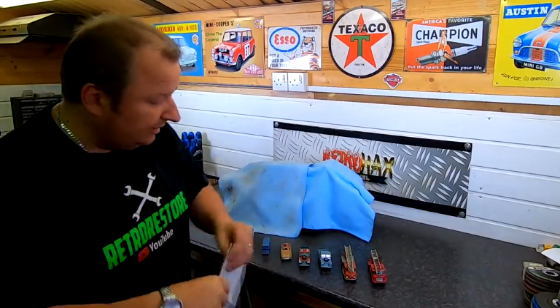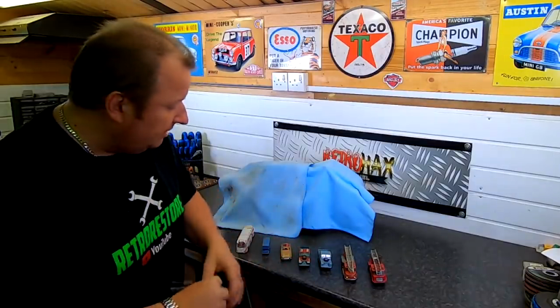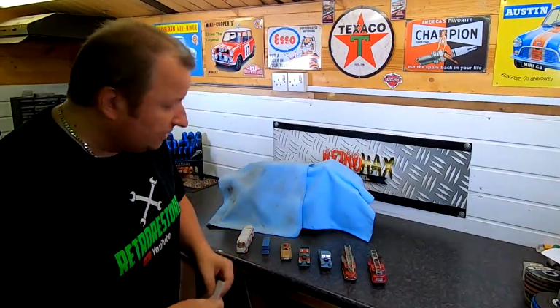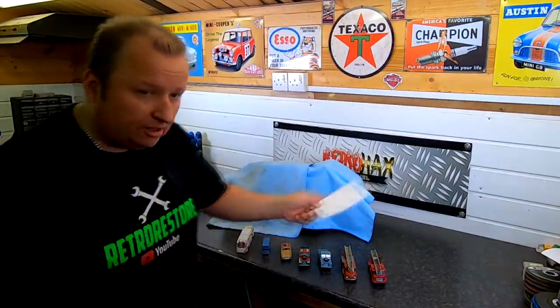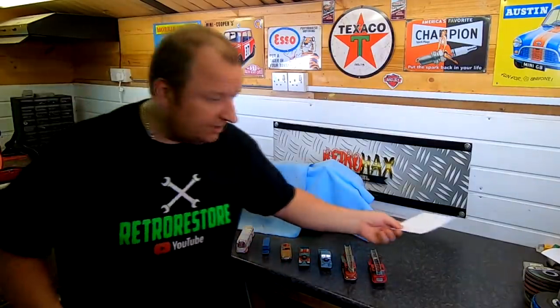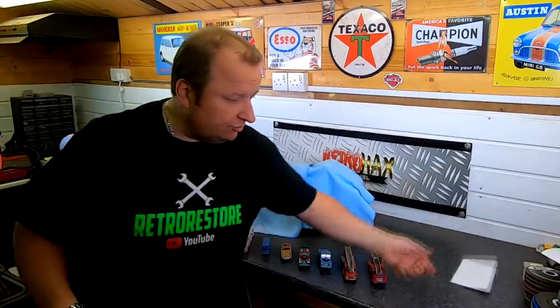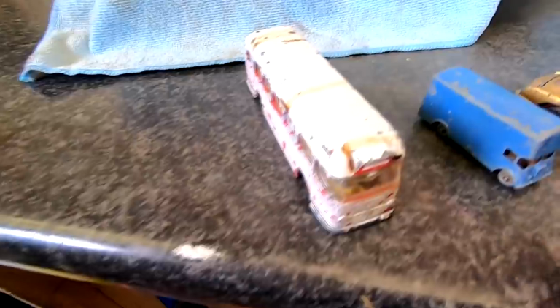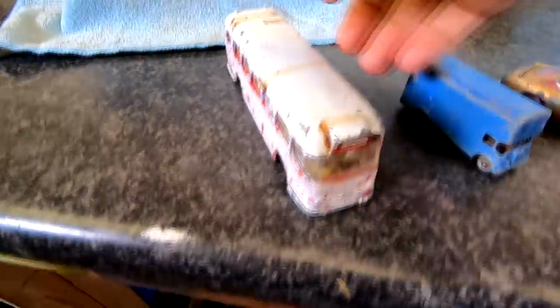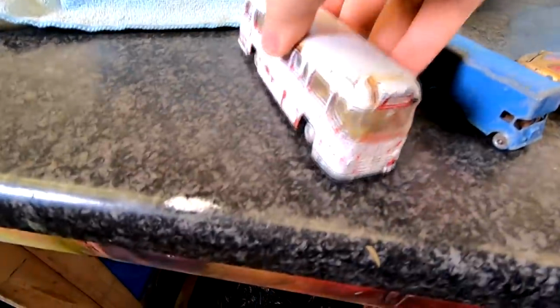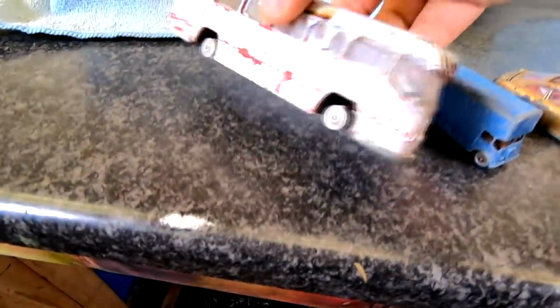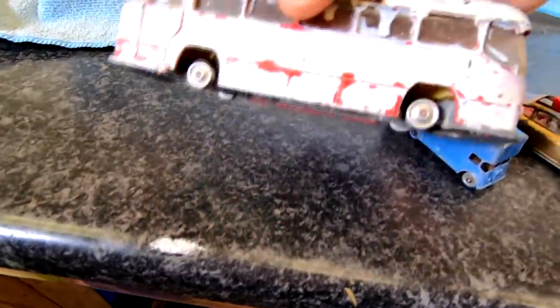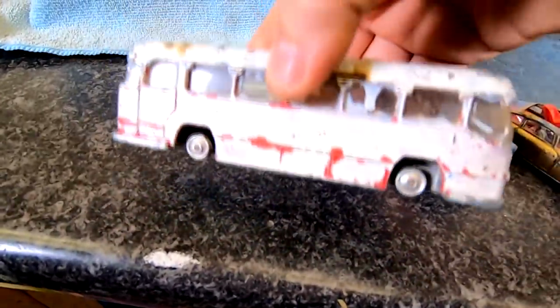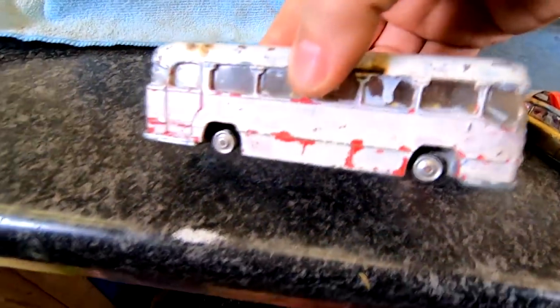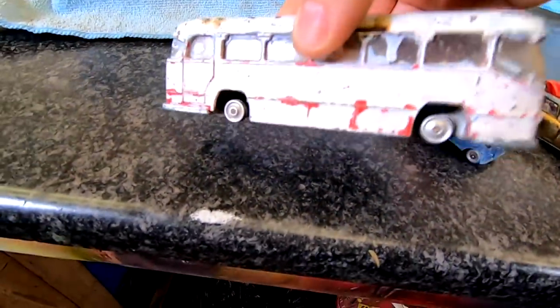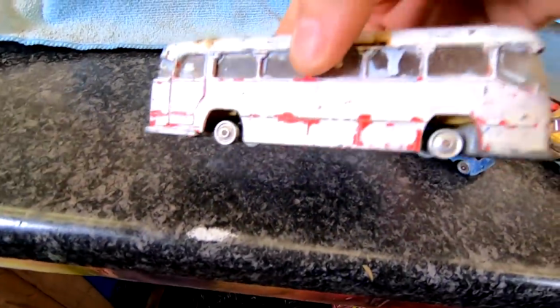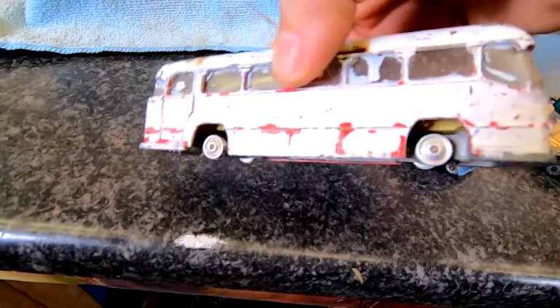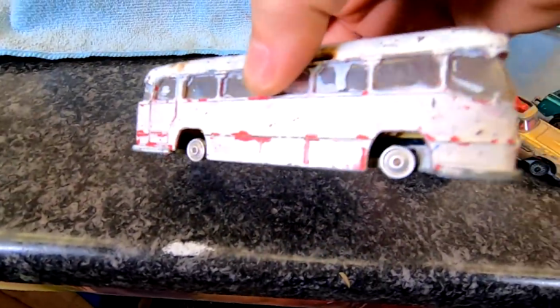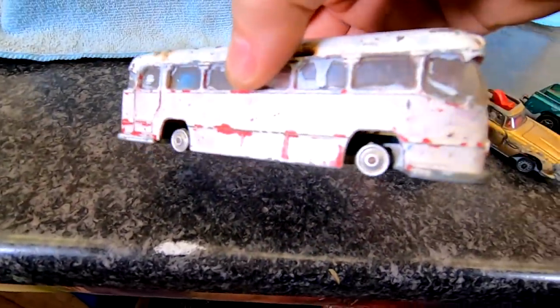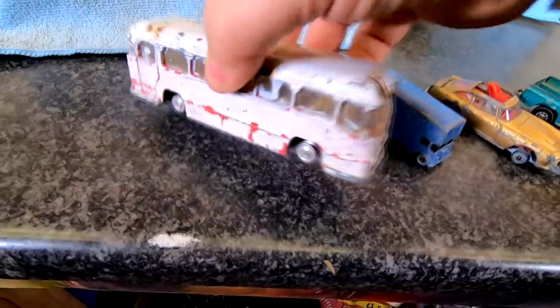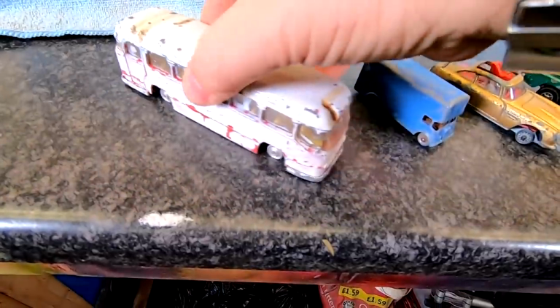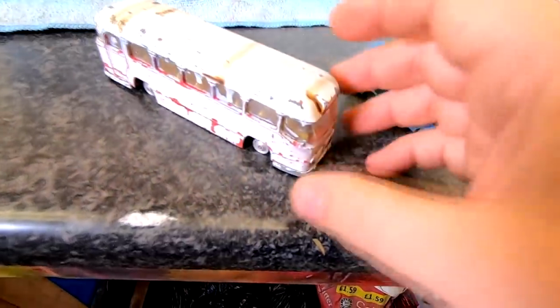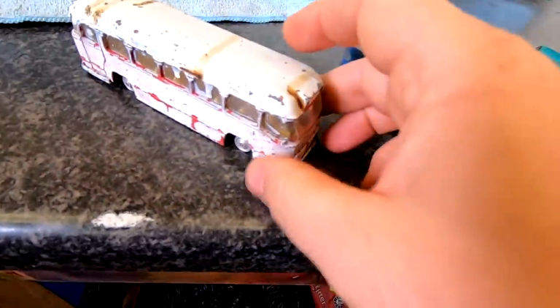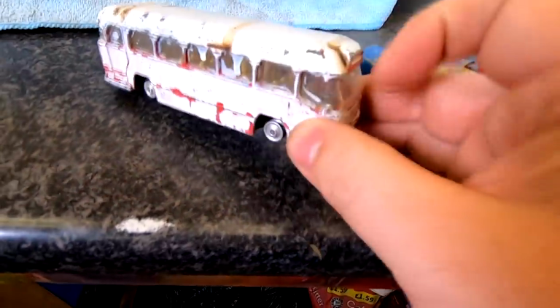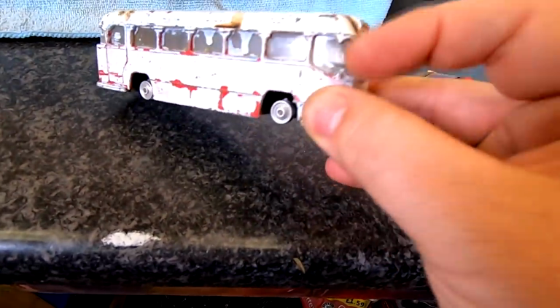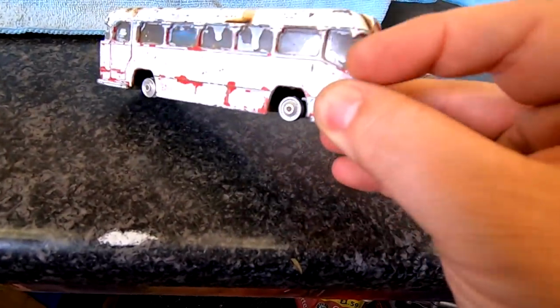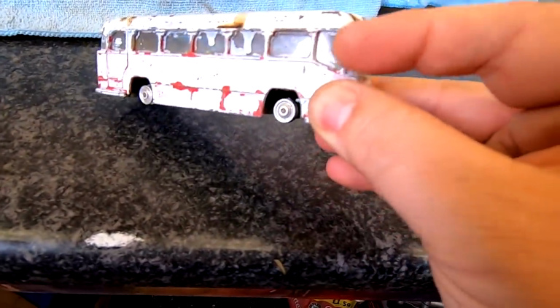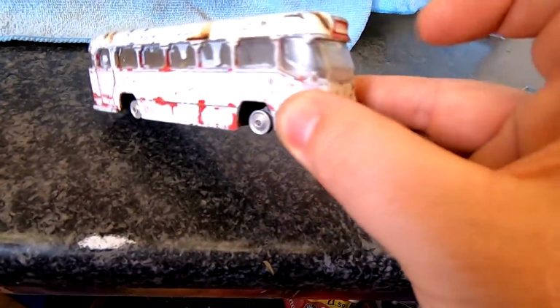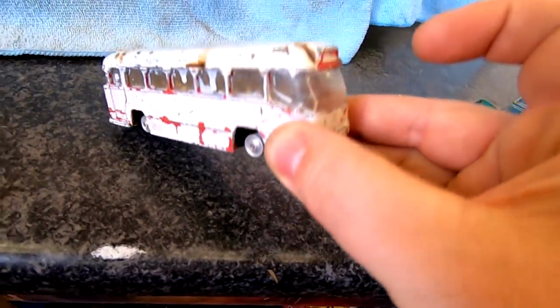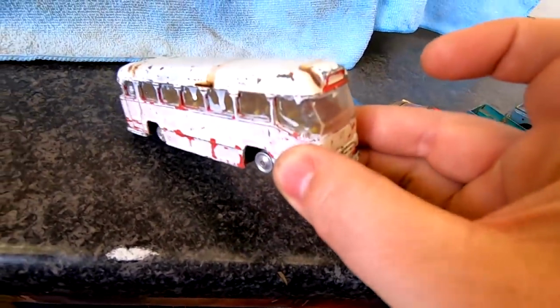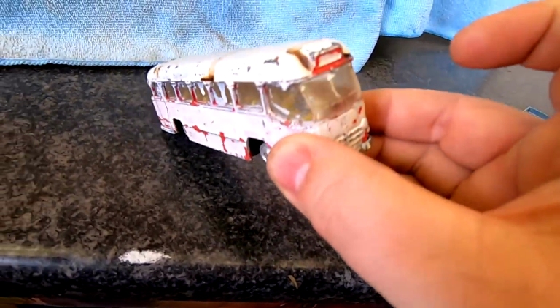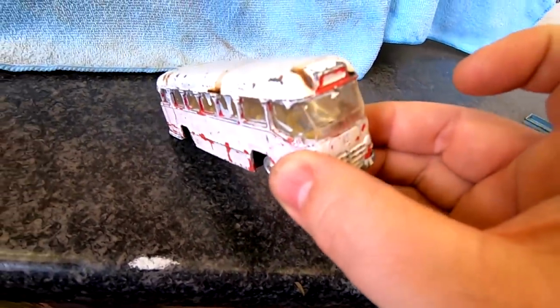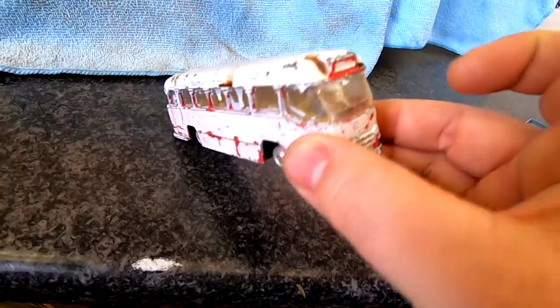Nick sent me a little selection of cars. As you can see, there's an old bus there — this is what he was talking about. It looks like it's been painted with Tippex. It's got some broken bits on the front there, which as he mentioned, we'll probably need soldering.